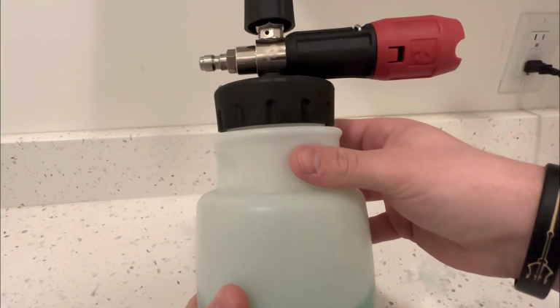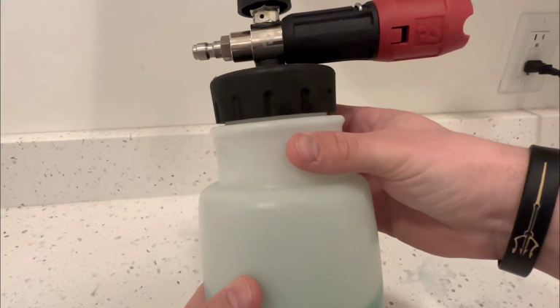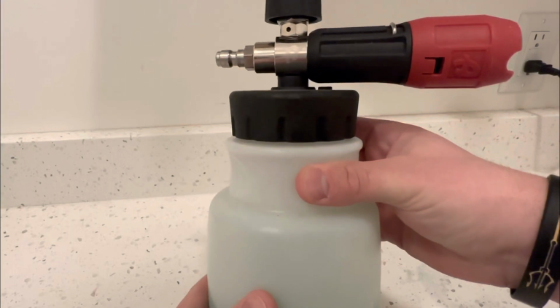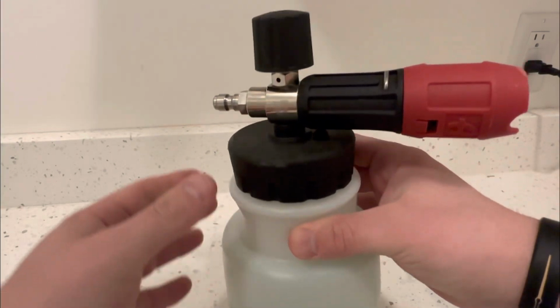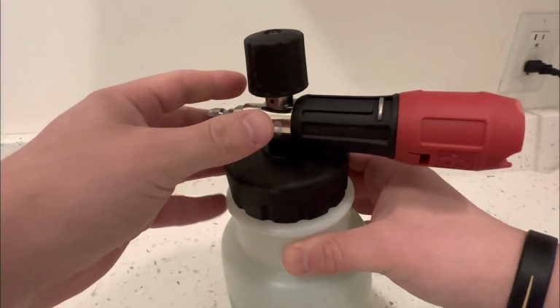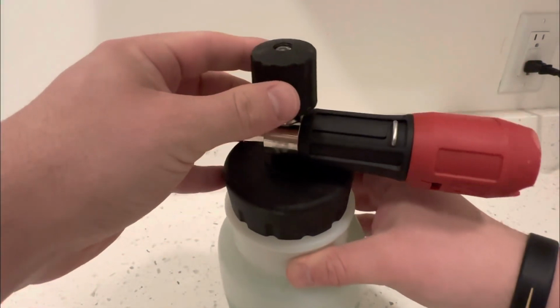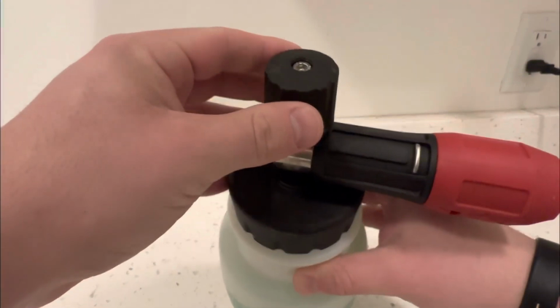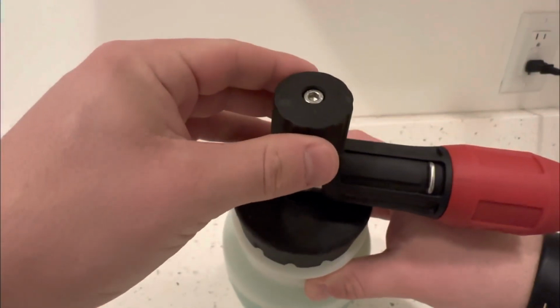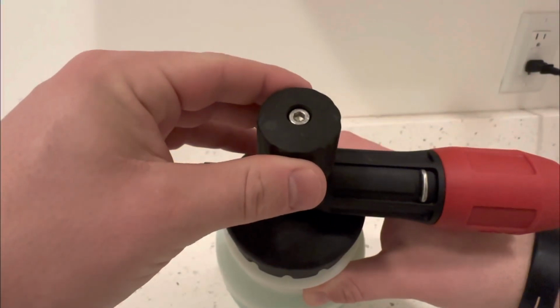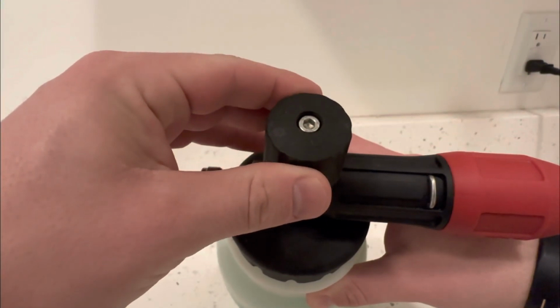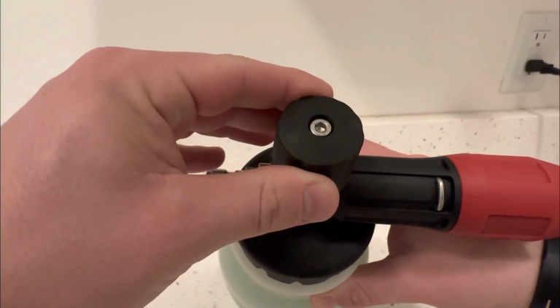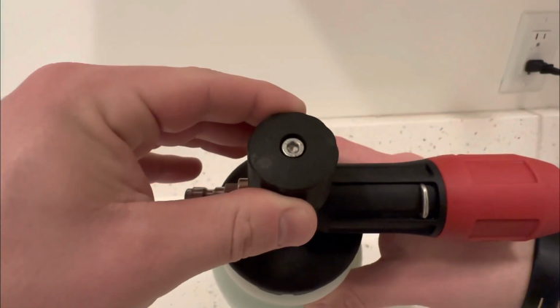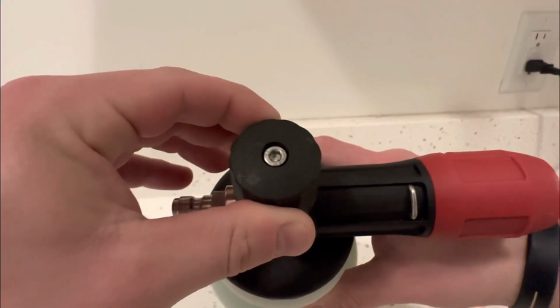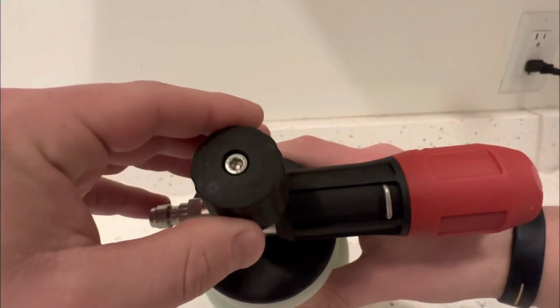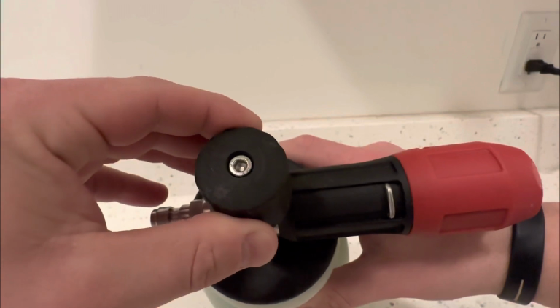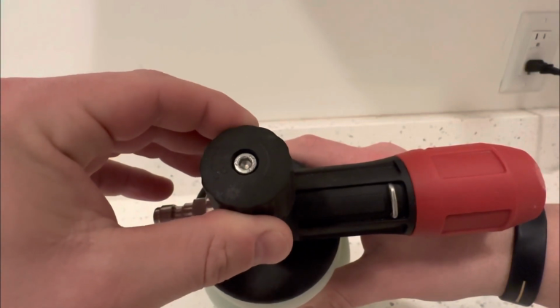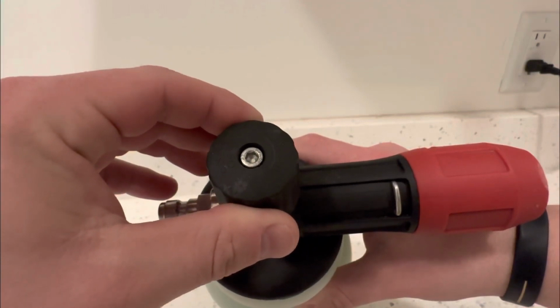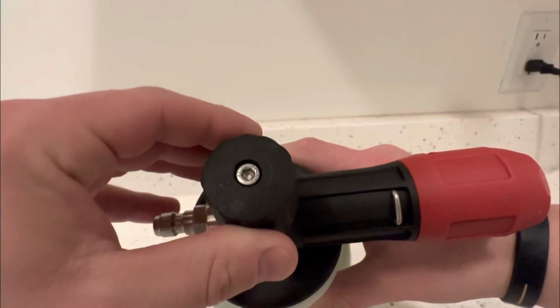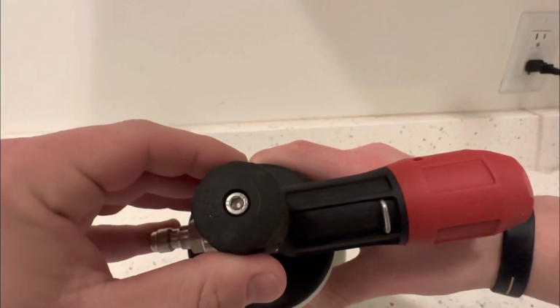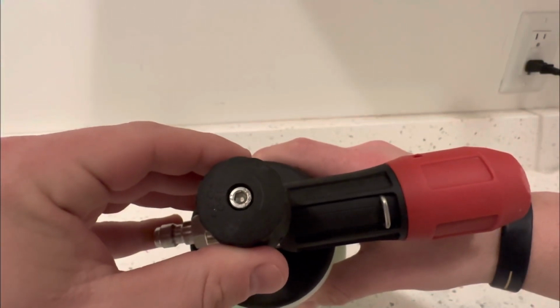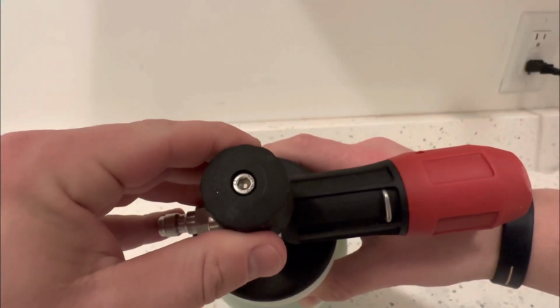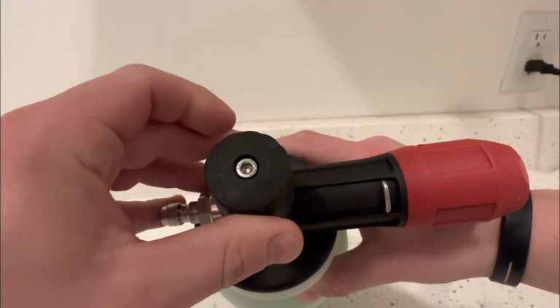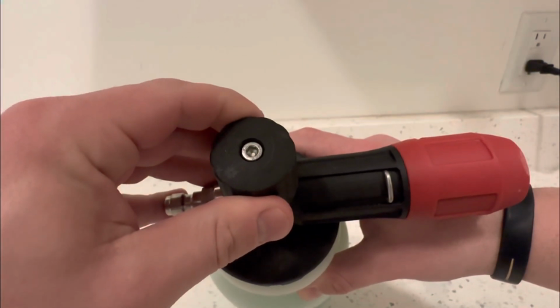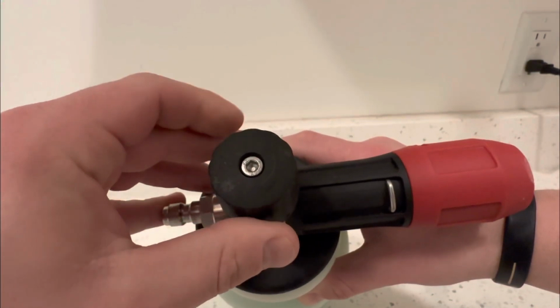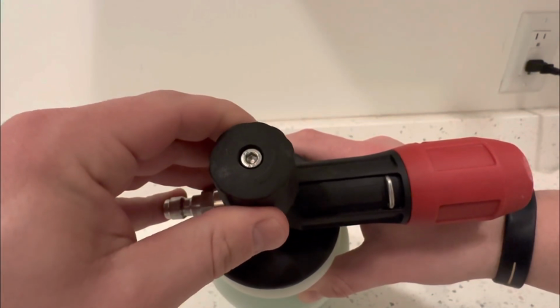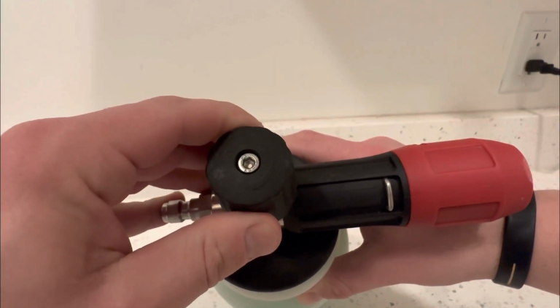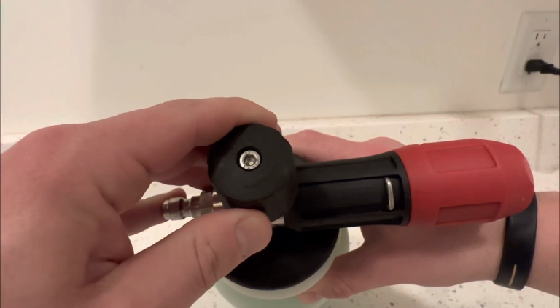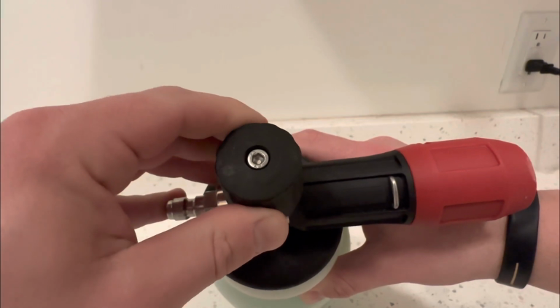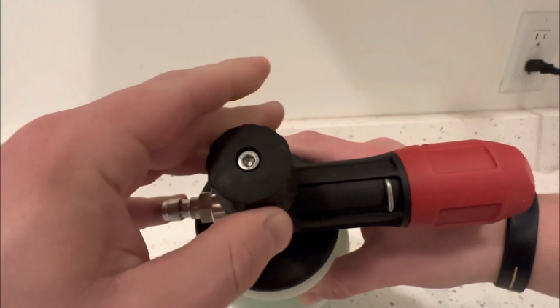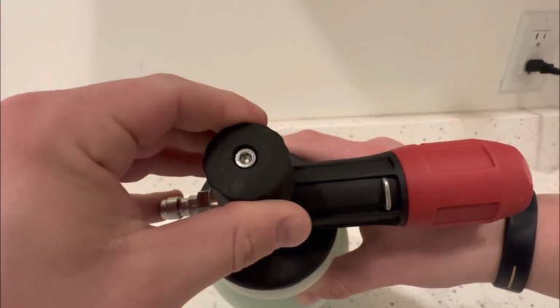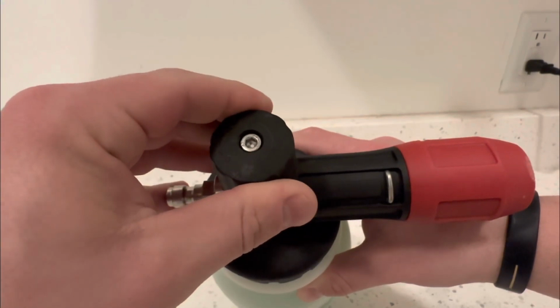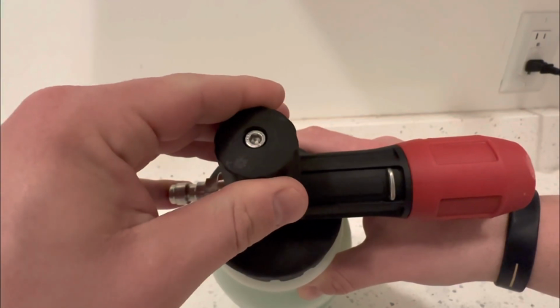There are a couple things here you'll want to know. The top here you can adjust the level of foam, so you can make it a little bit thicker or a little bit thinner with more water, just by adjusting this top nozzle here.